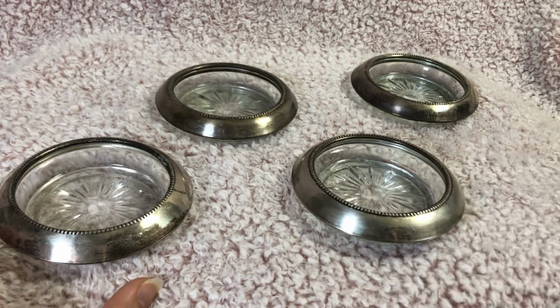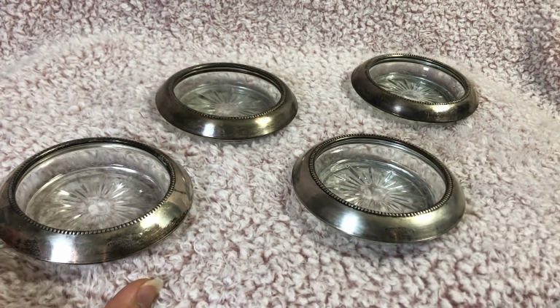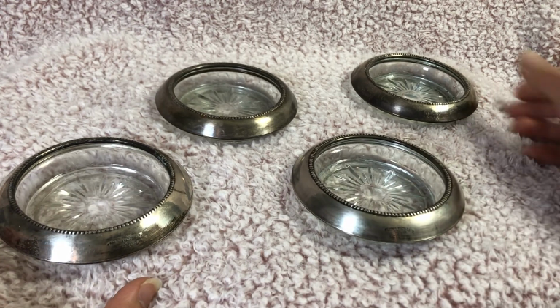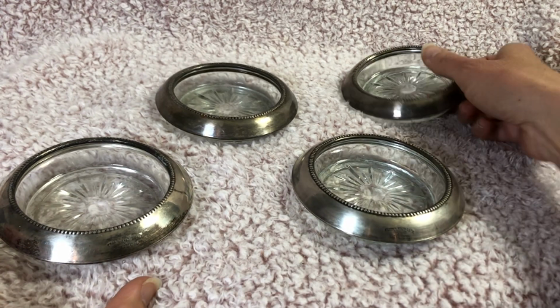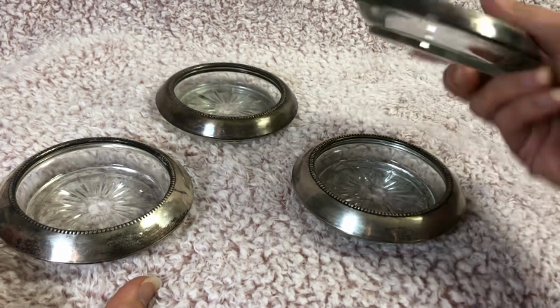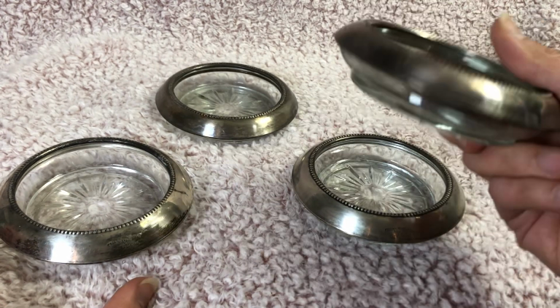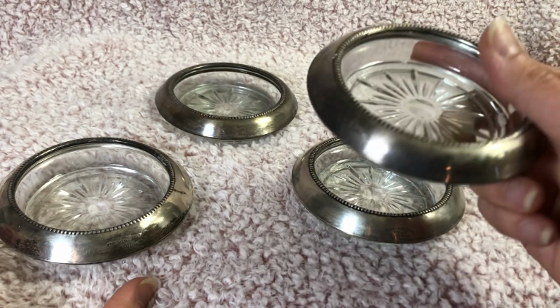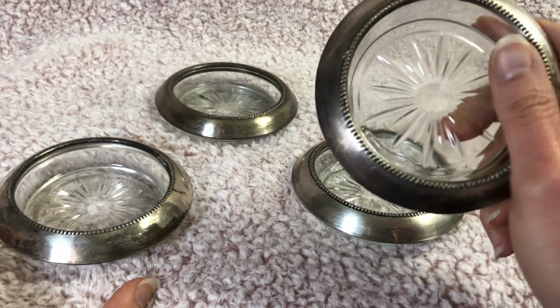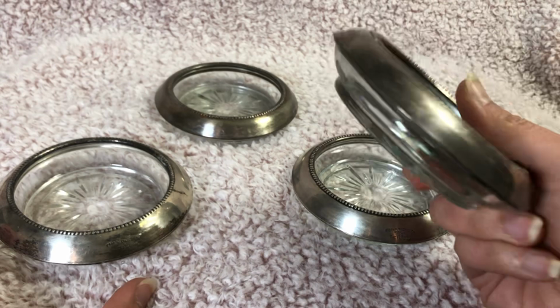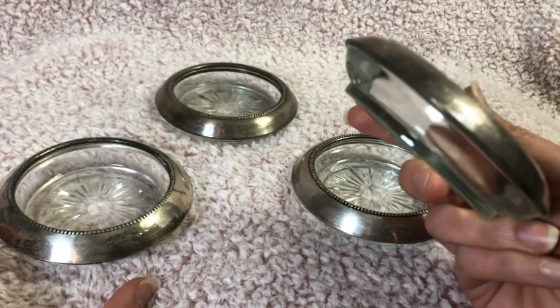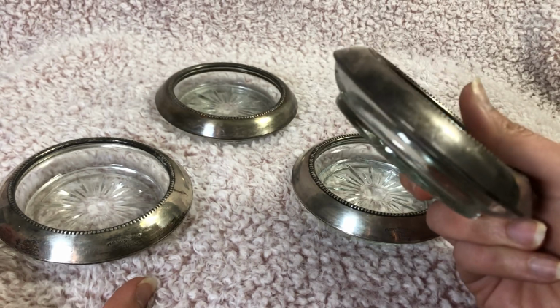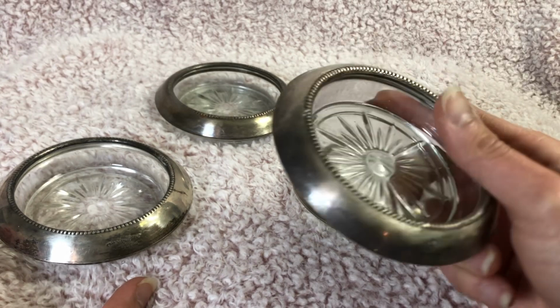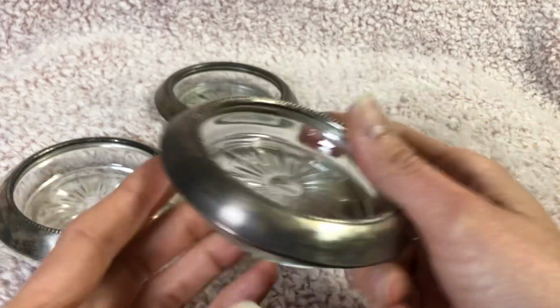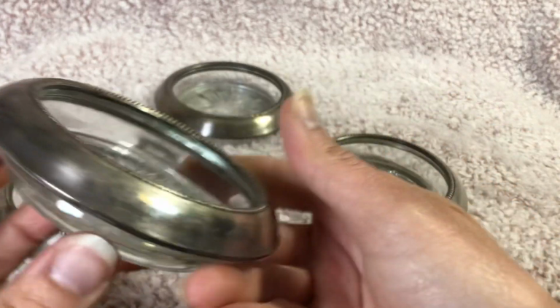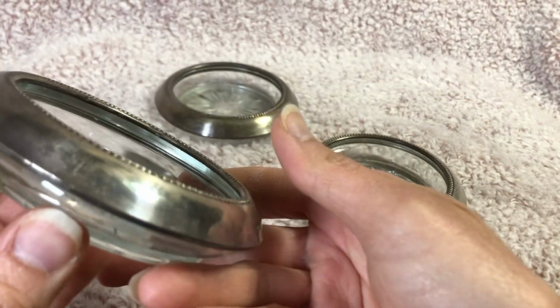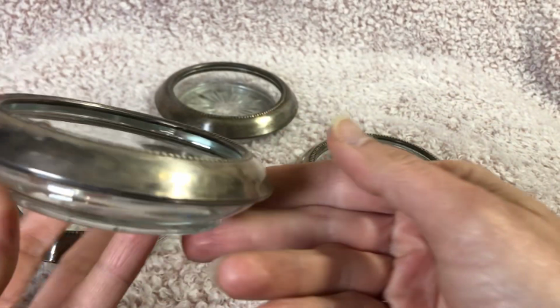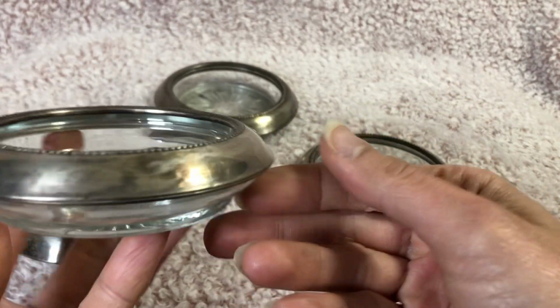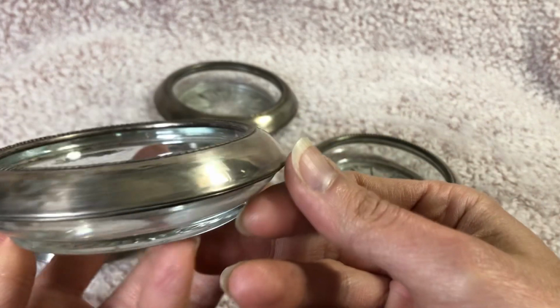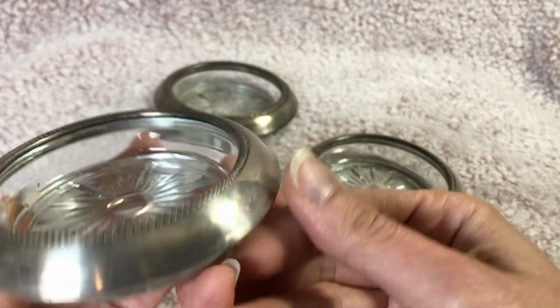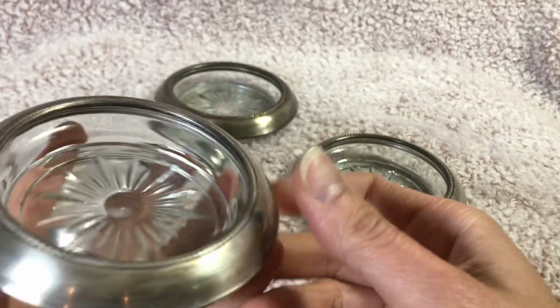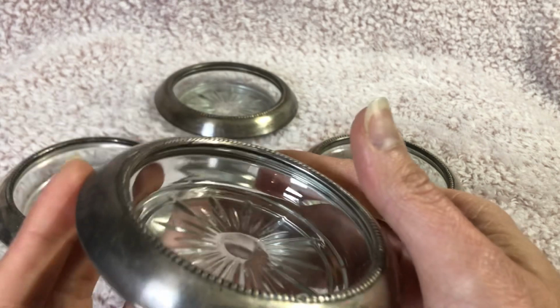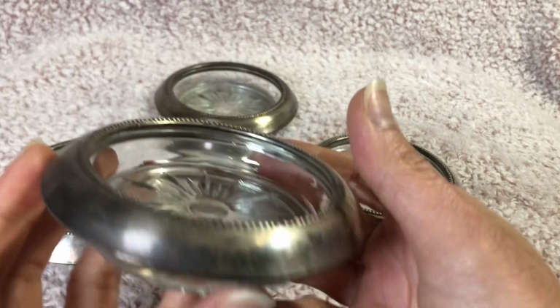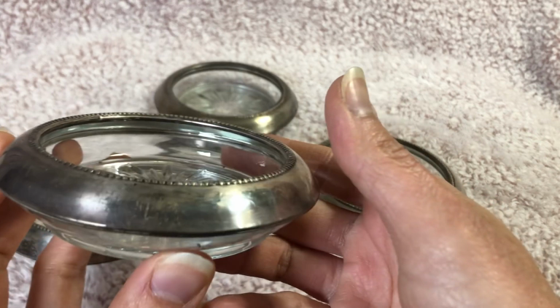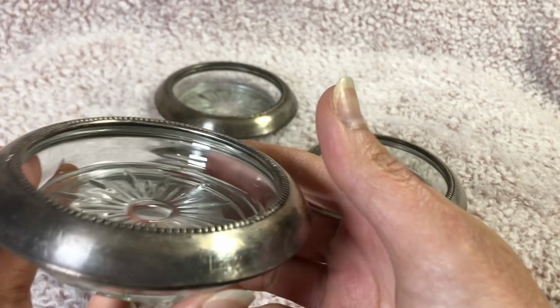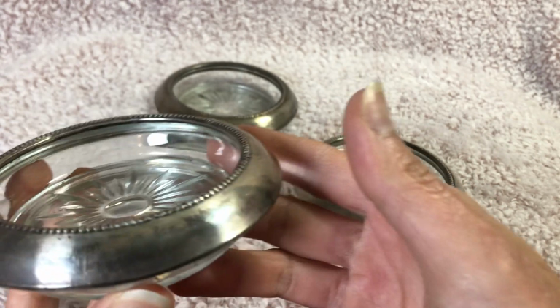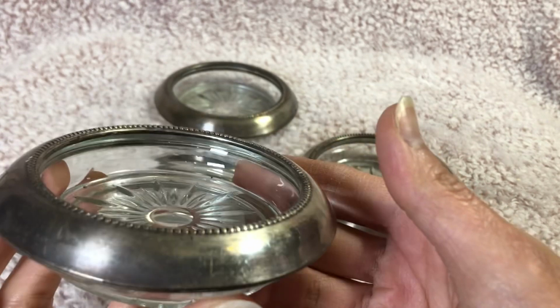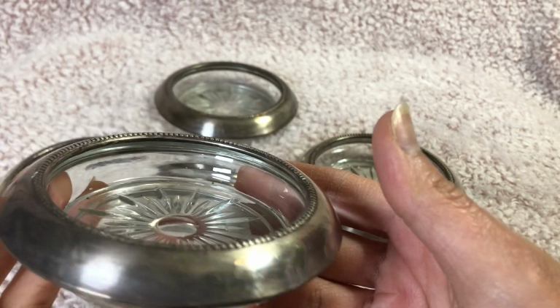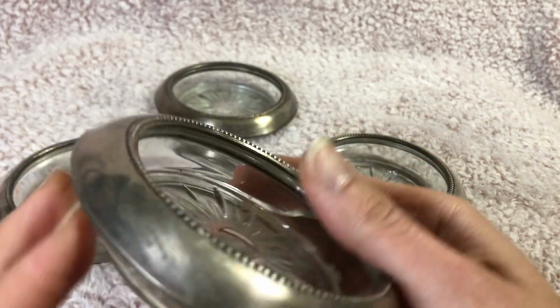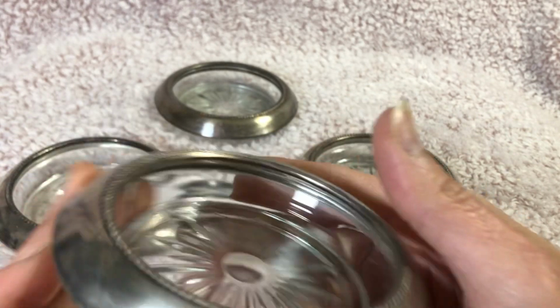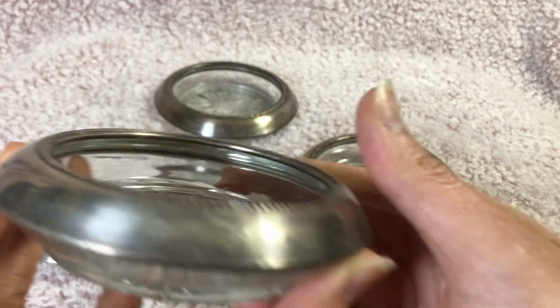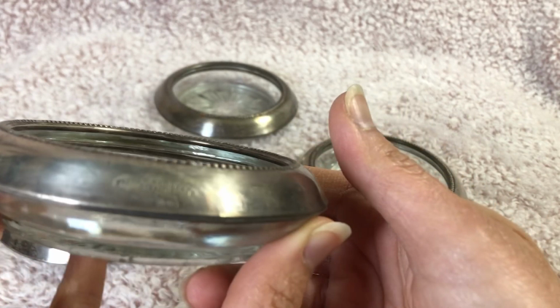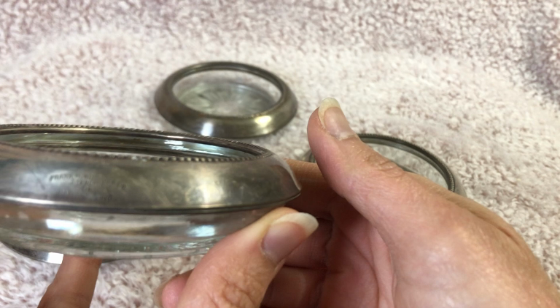On eBay you can typically find a standard set of these available for about $25 or so. Some are in better condition than others — this one probably needs to be polished because it's silver.